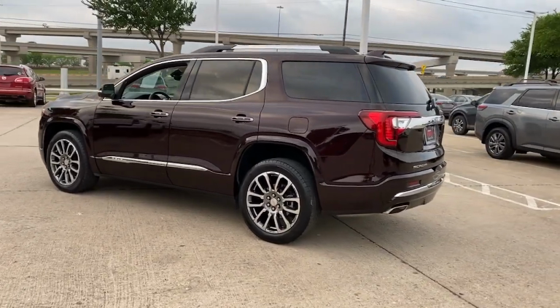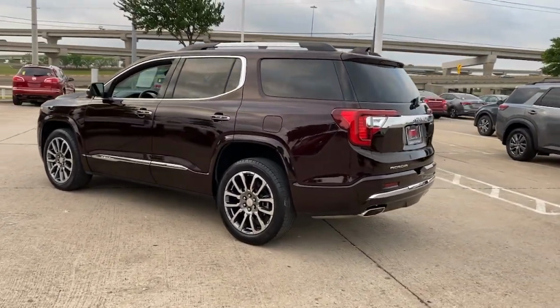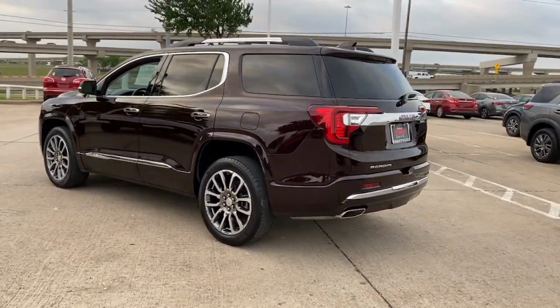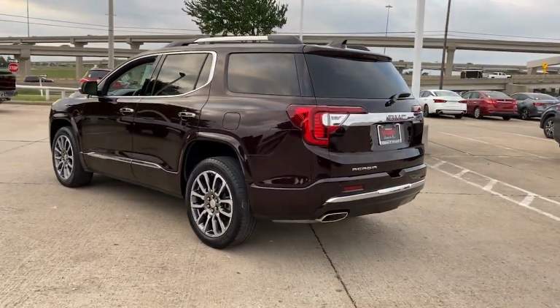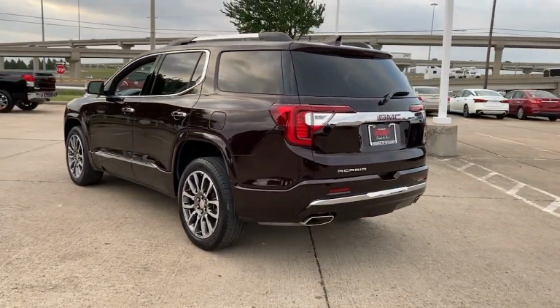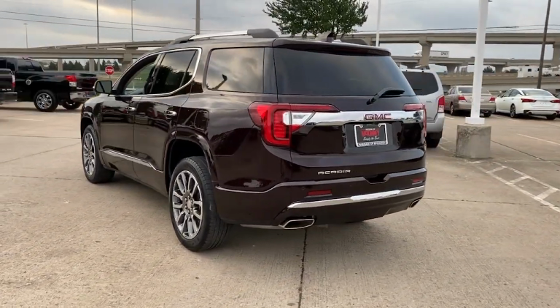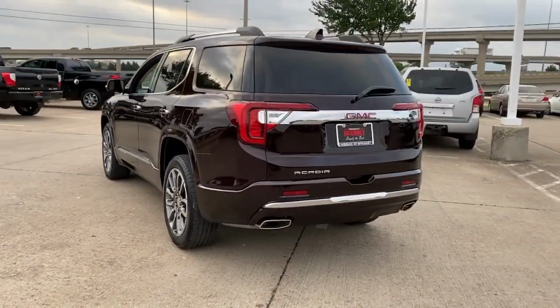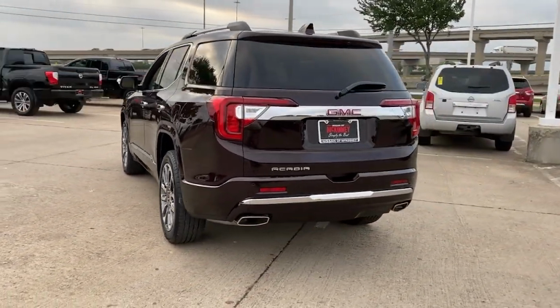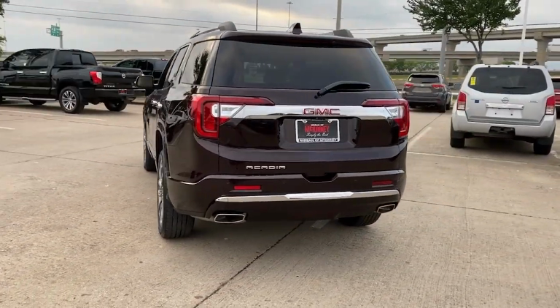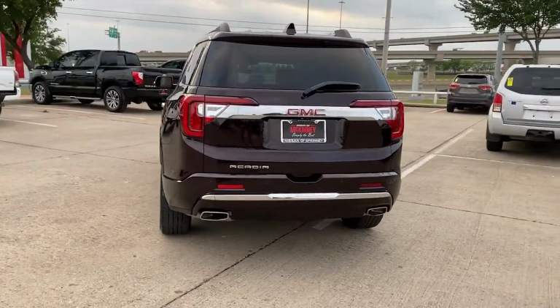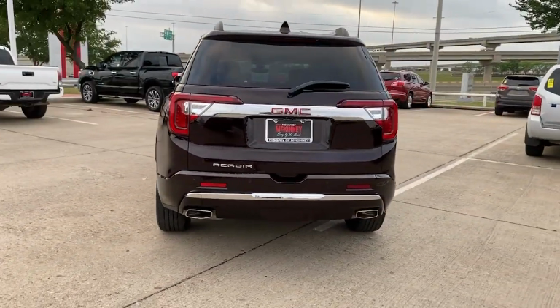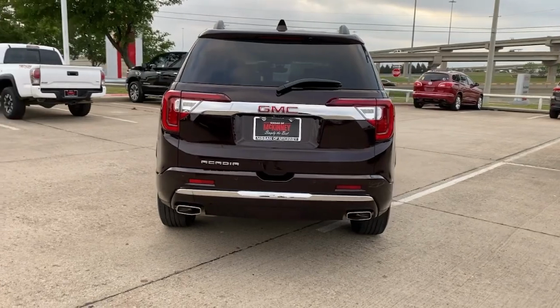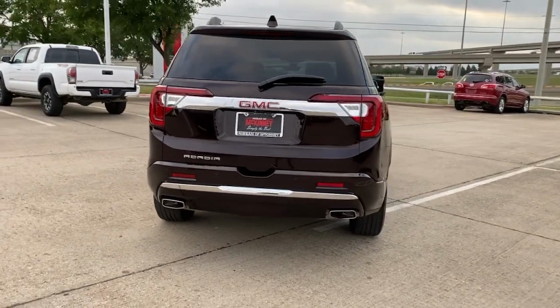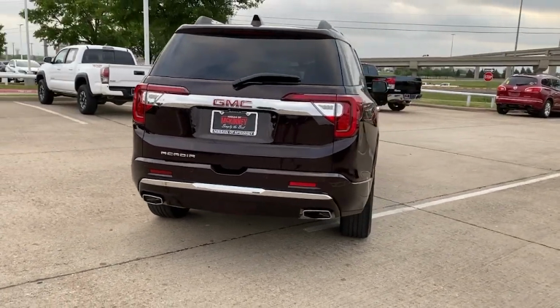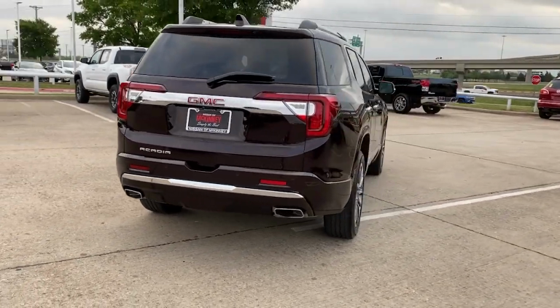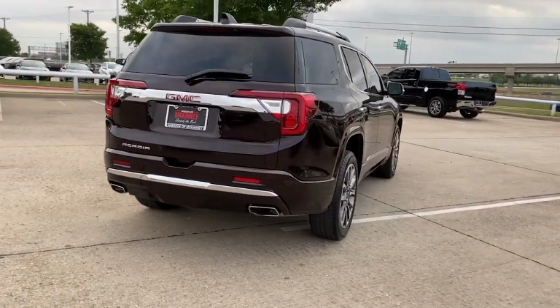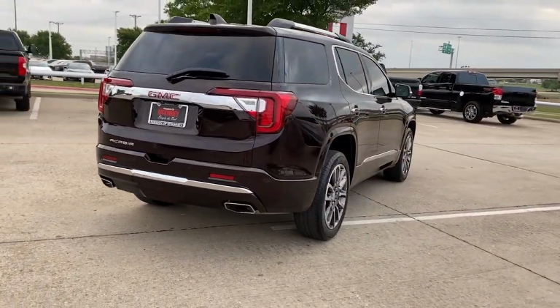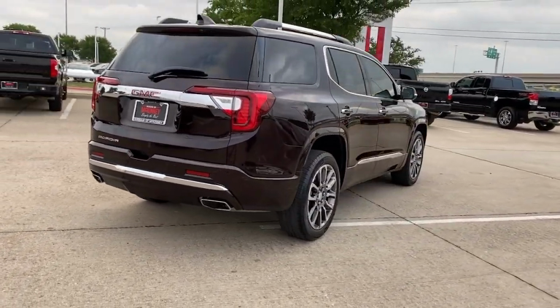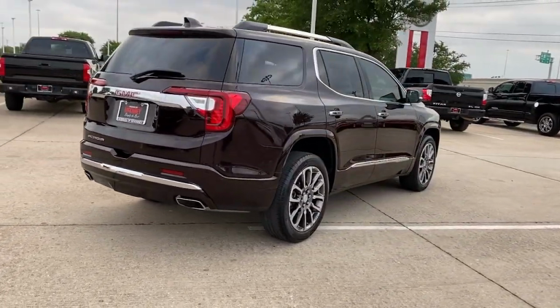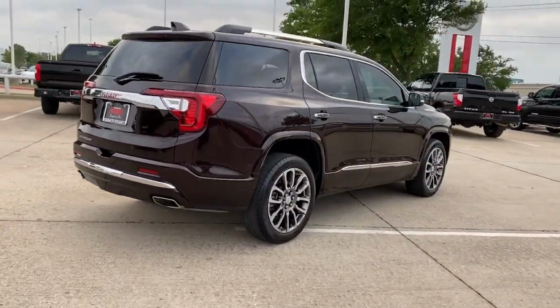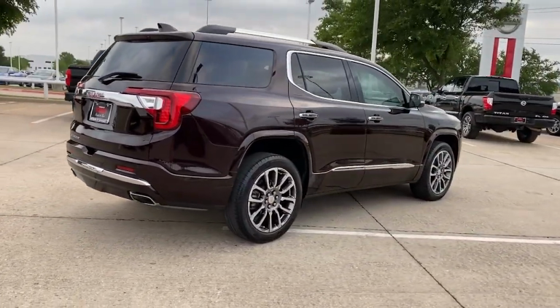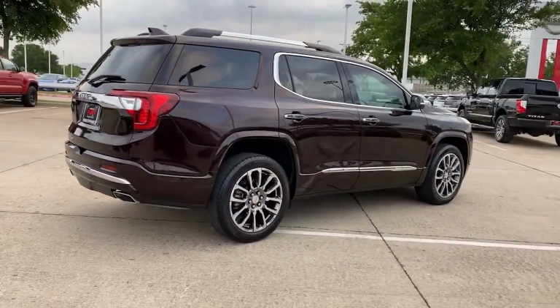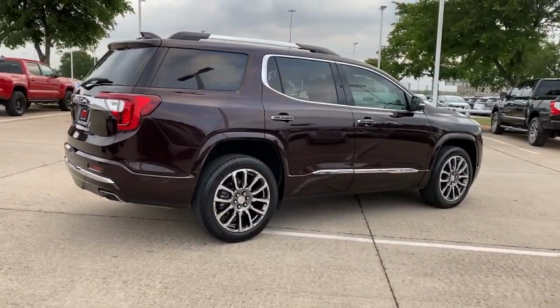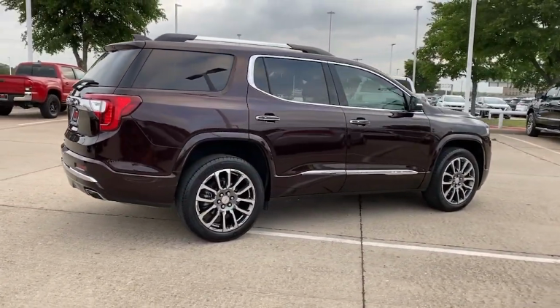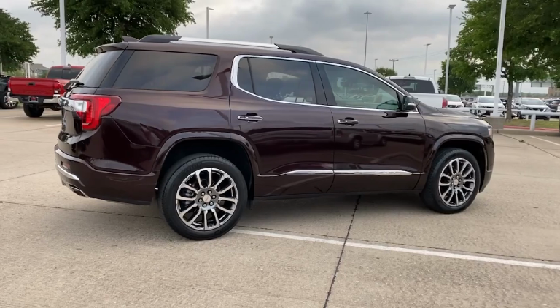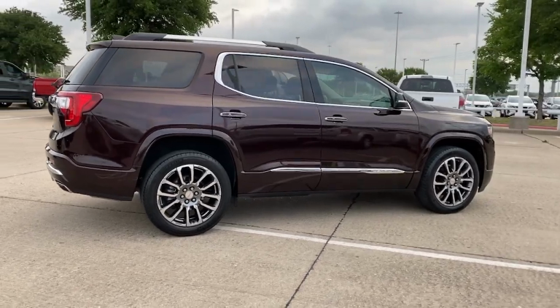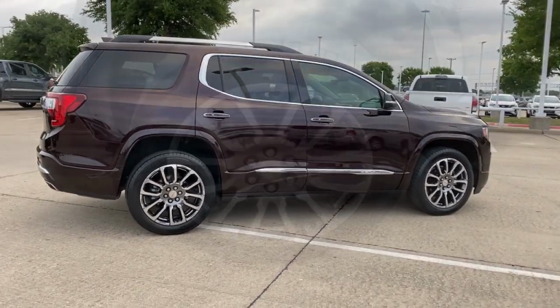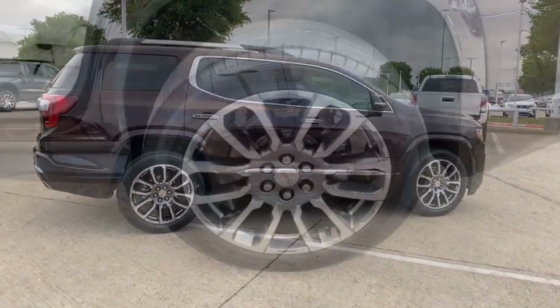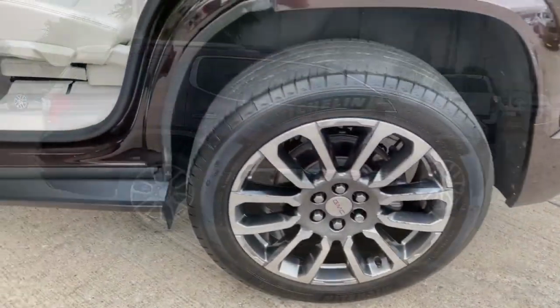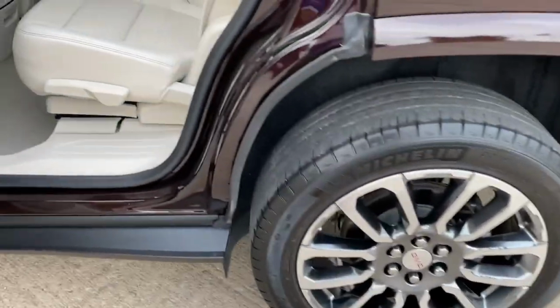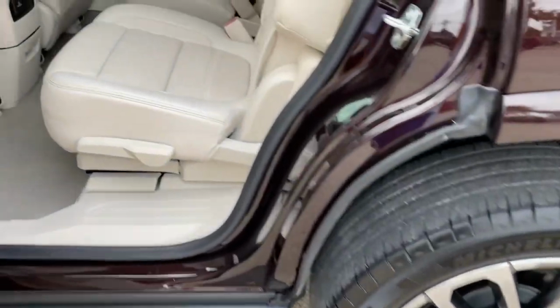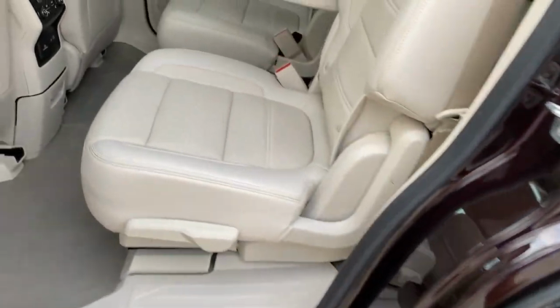Enjoy the journey in comfort and security in this well-equipped Acadia. Spacious, smooth riding, and loaded with desirable passenger amenities and safety features, this family-focused vehicle has your back.